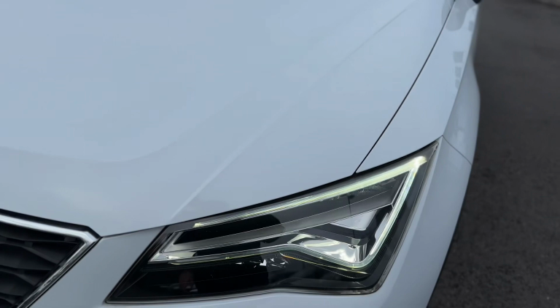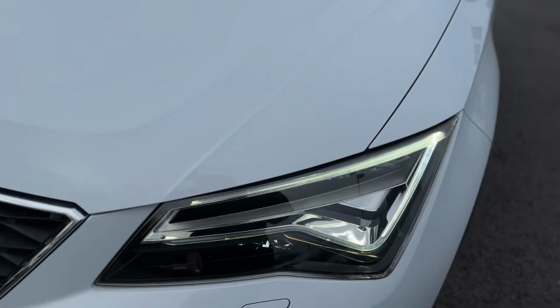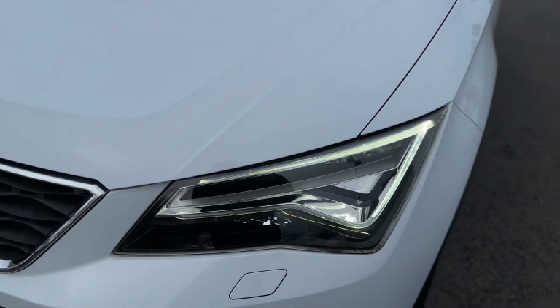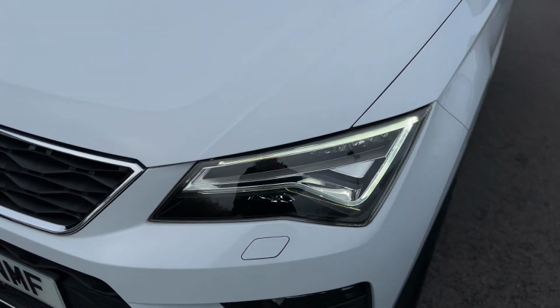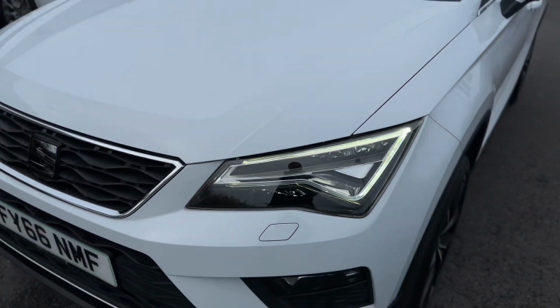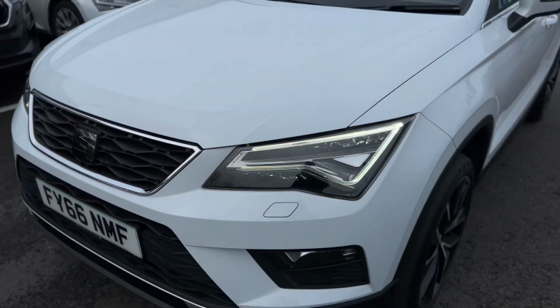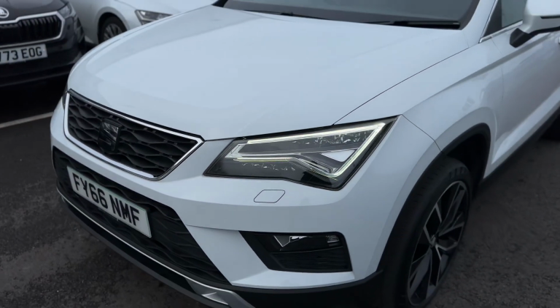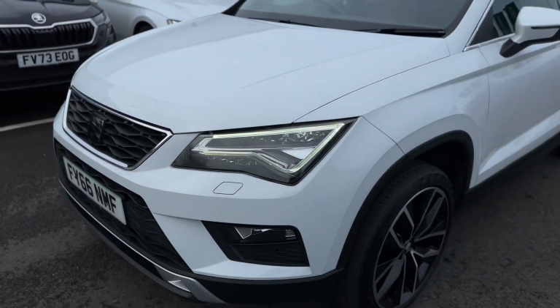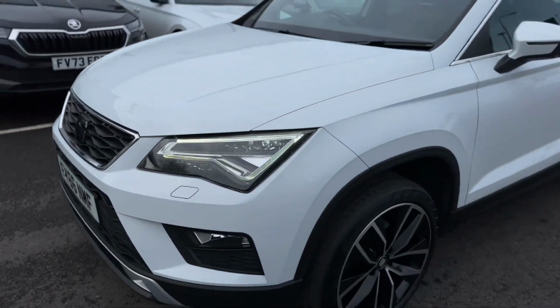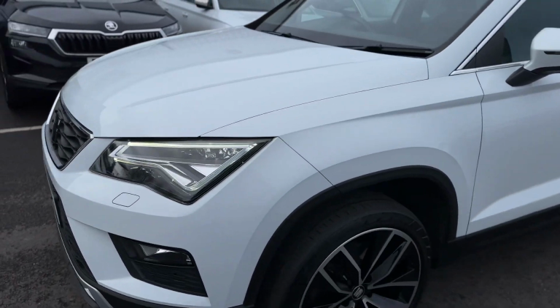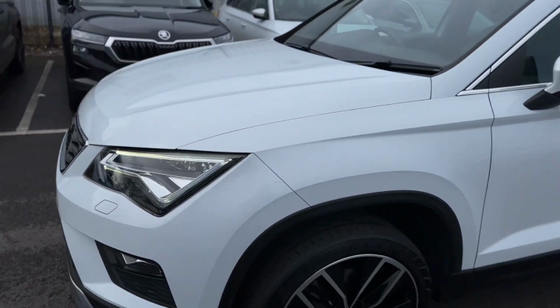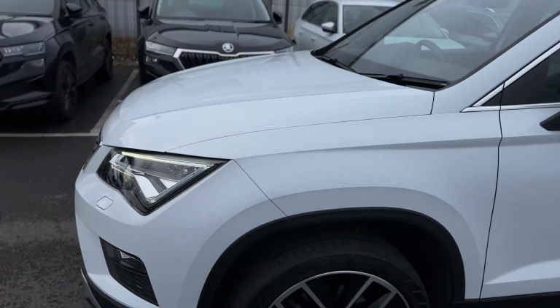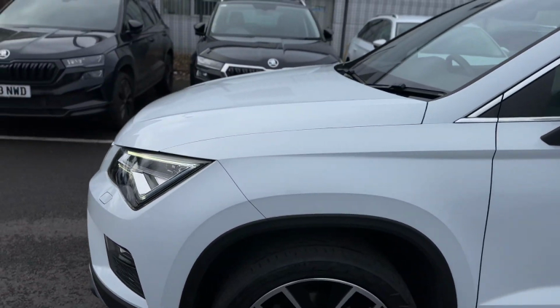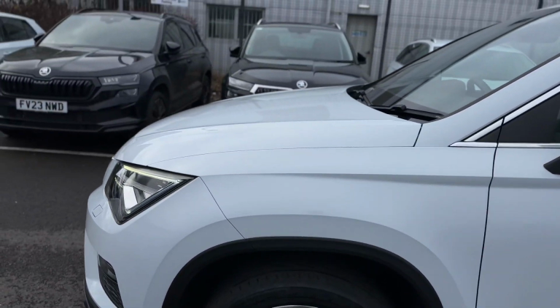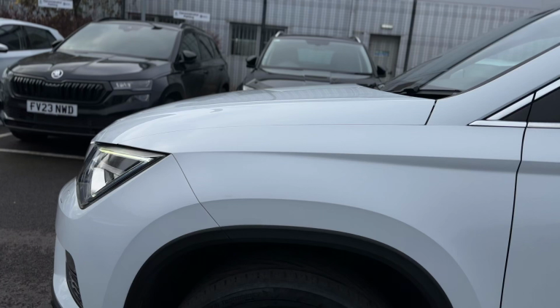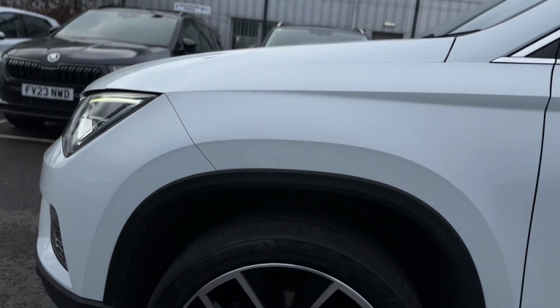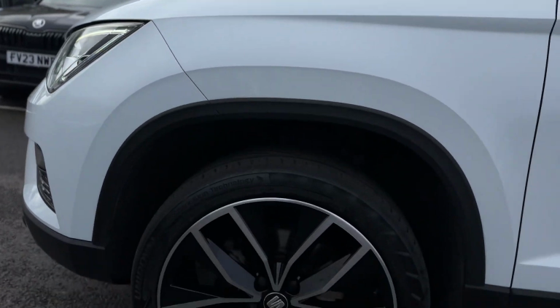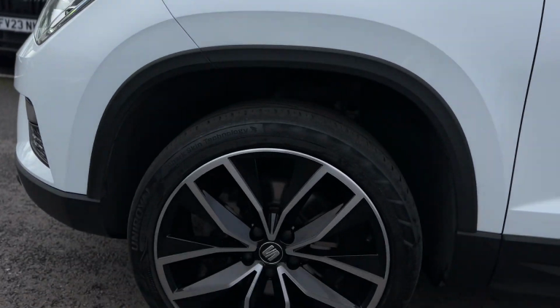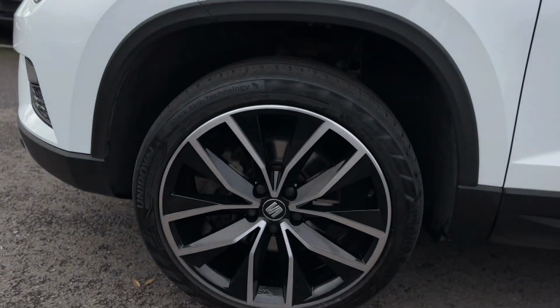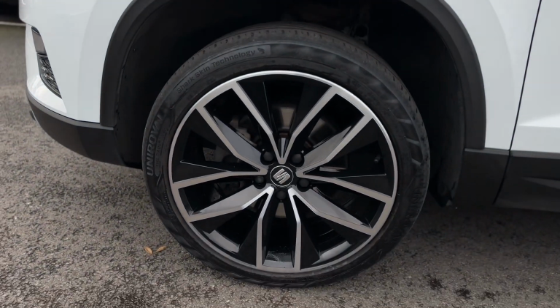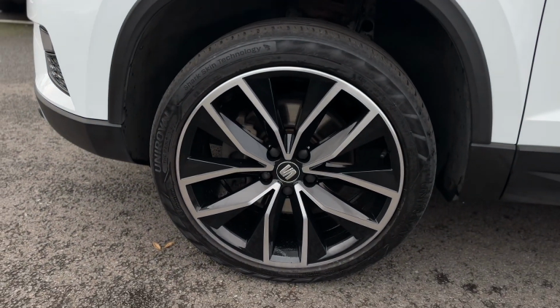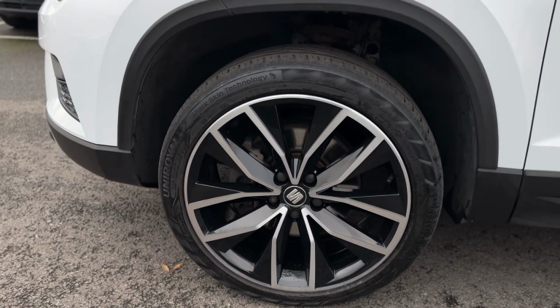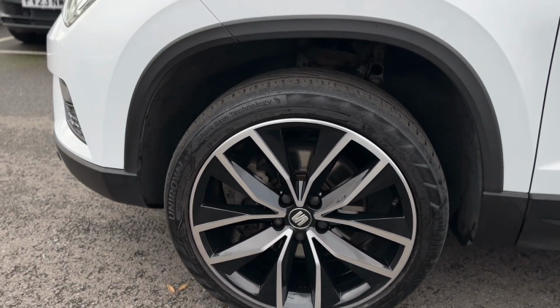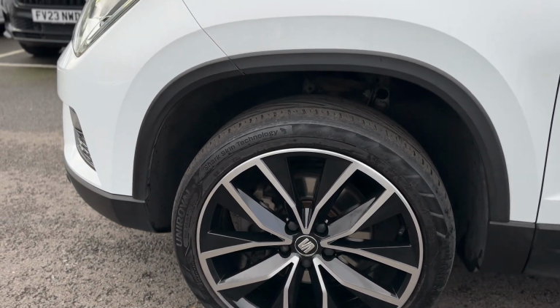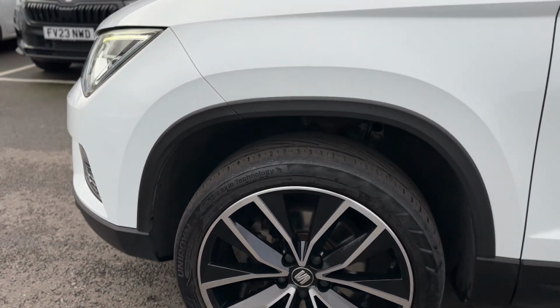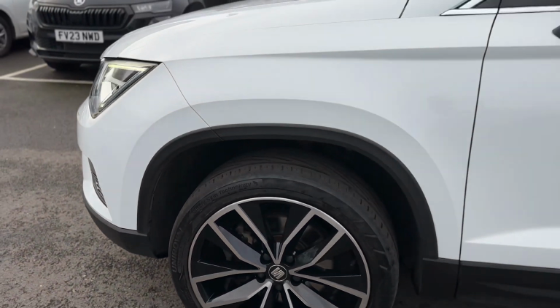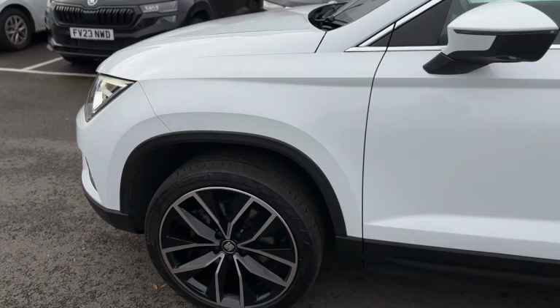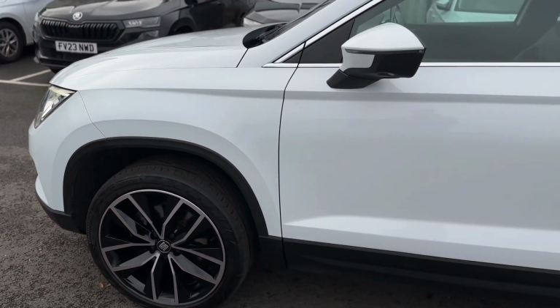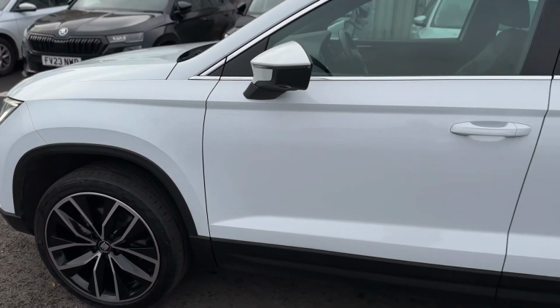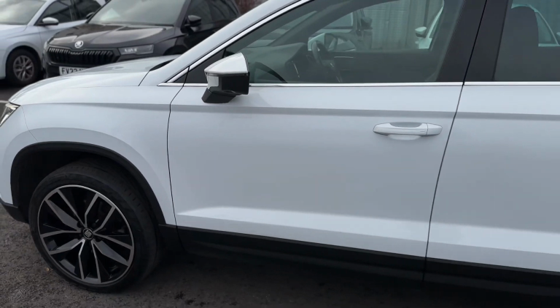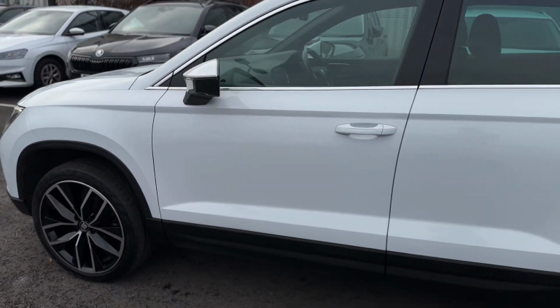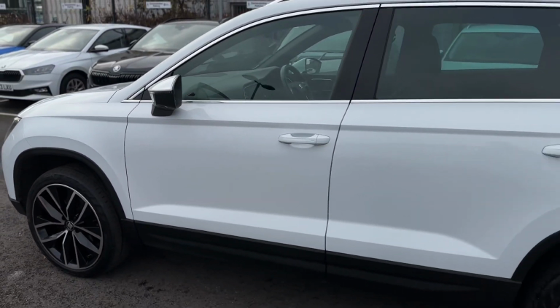As you can see, it has the LED daytime running lights, 19-inch alloy wheels, and keyless entry into the vehicle.